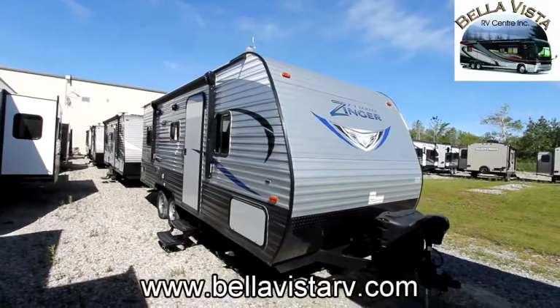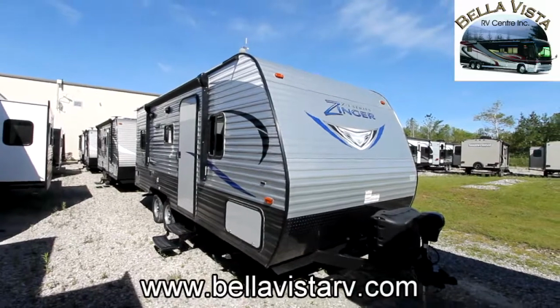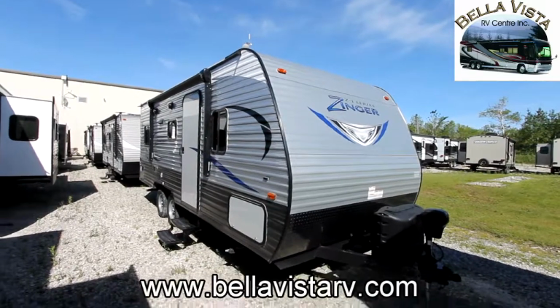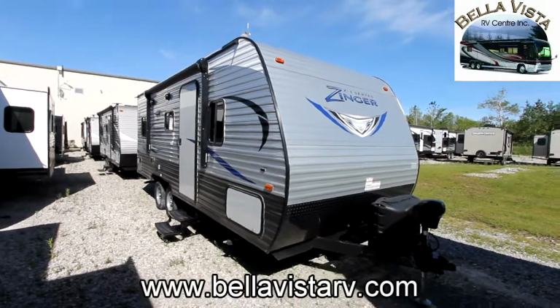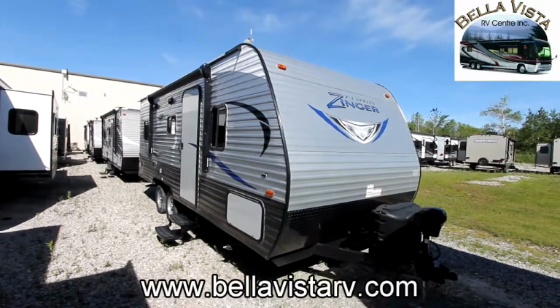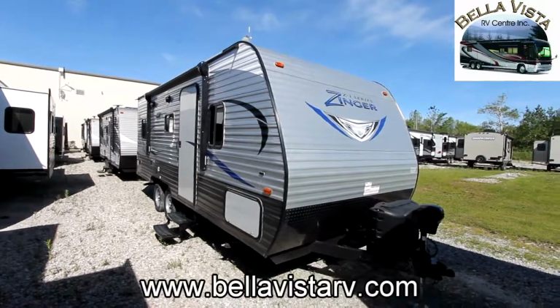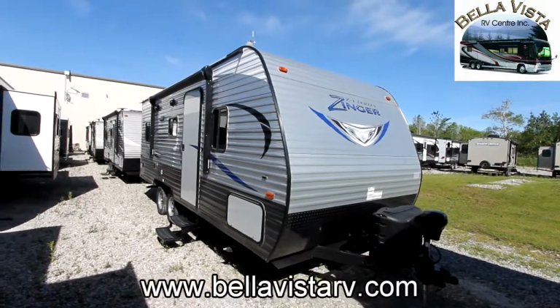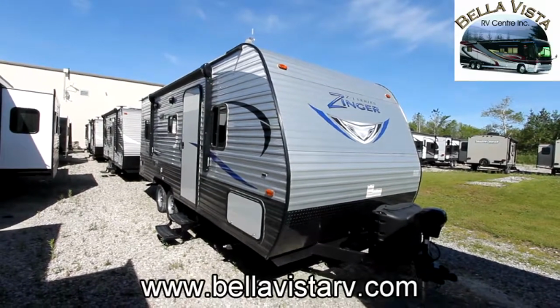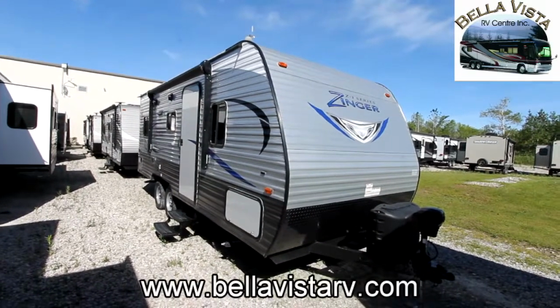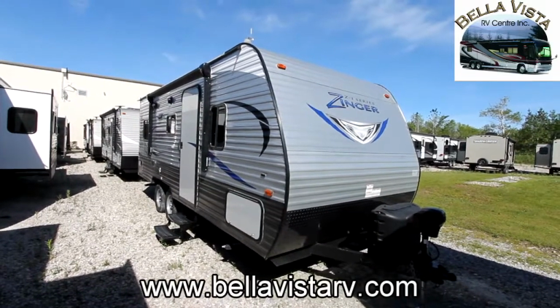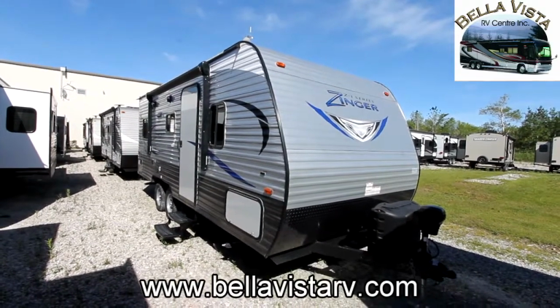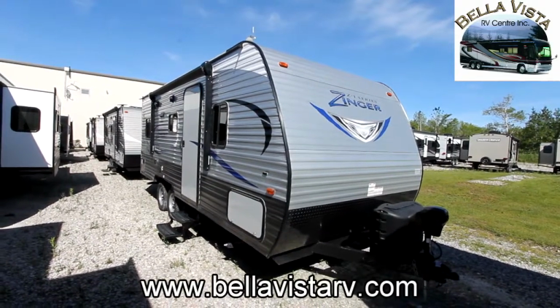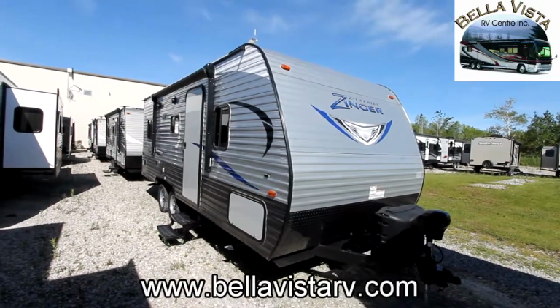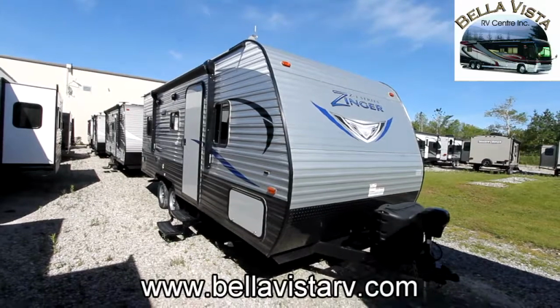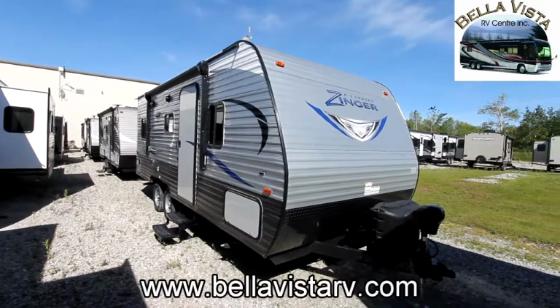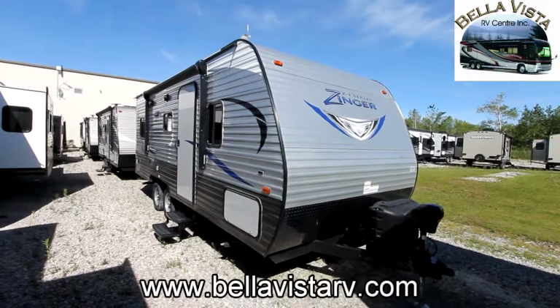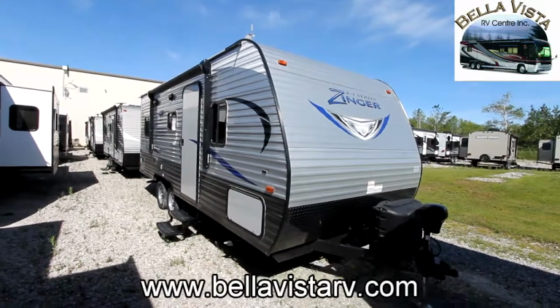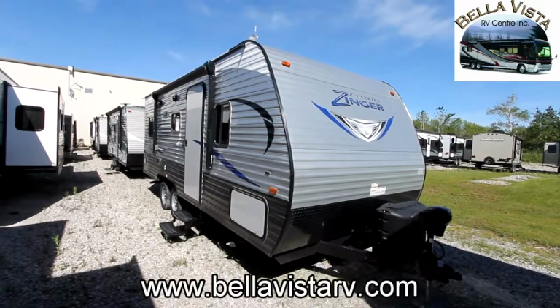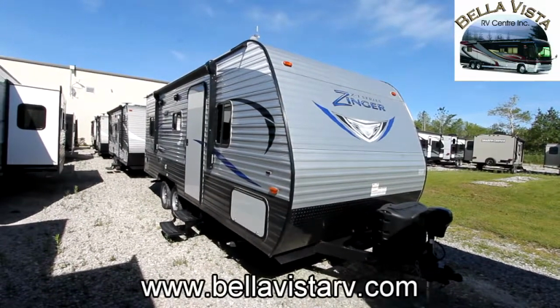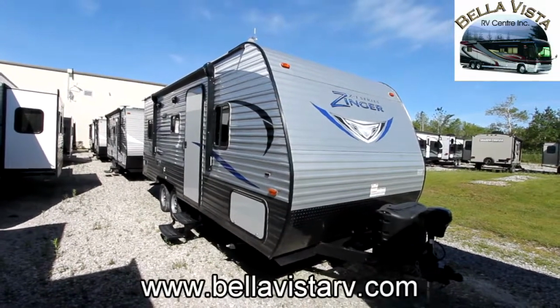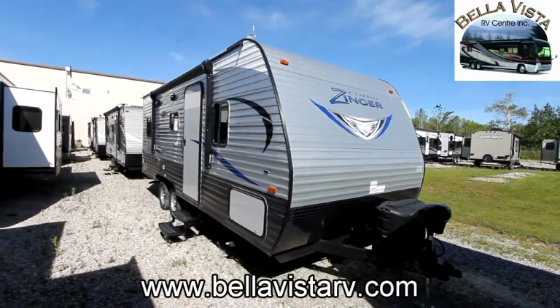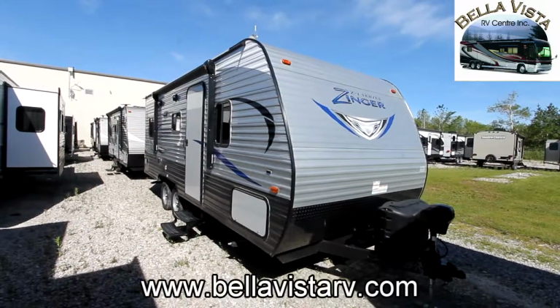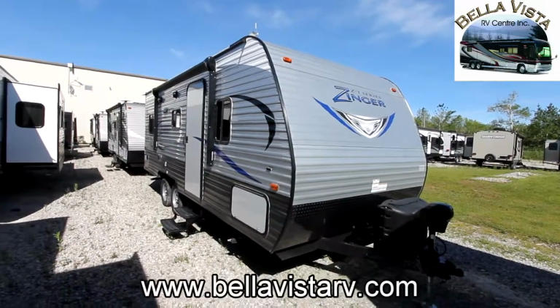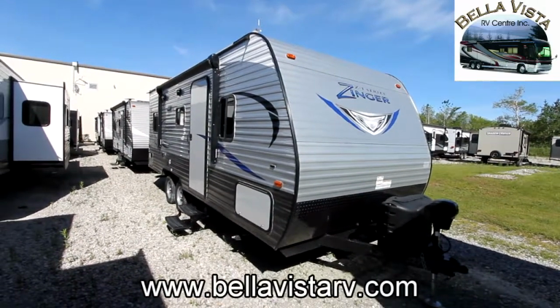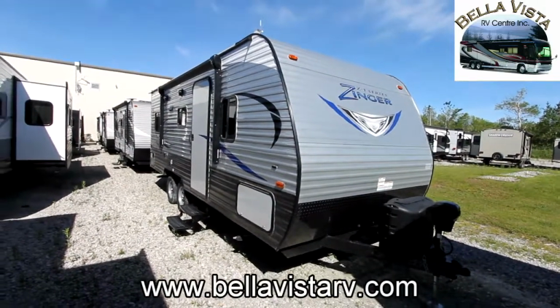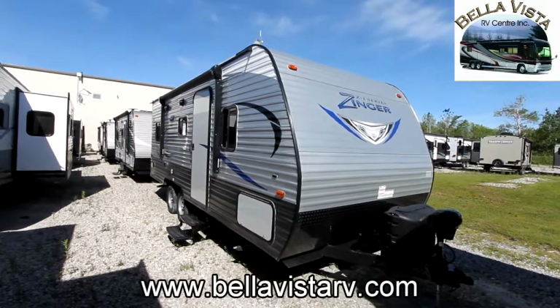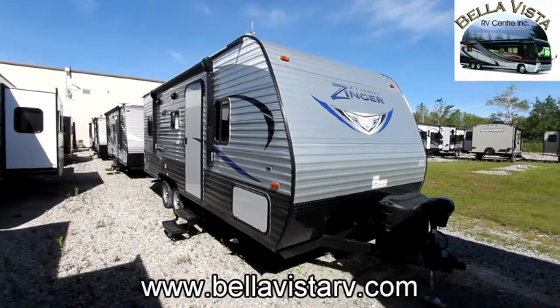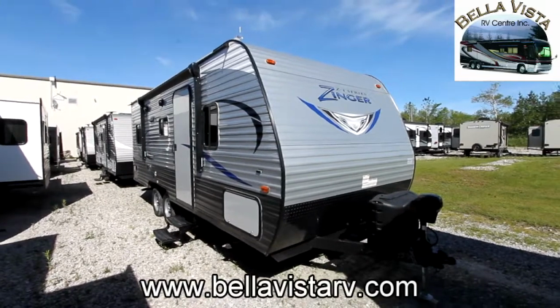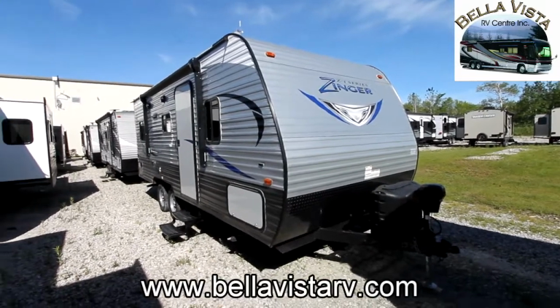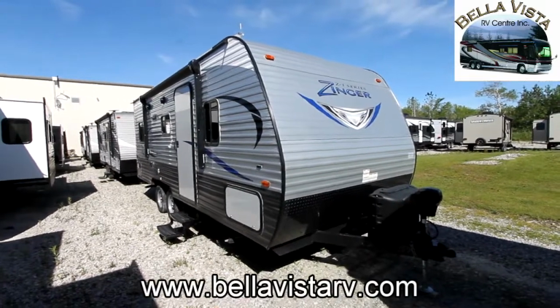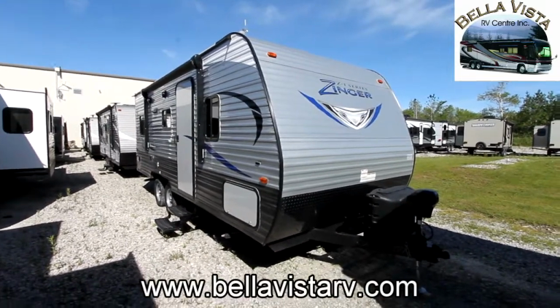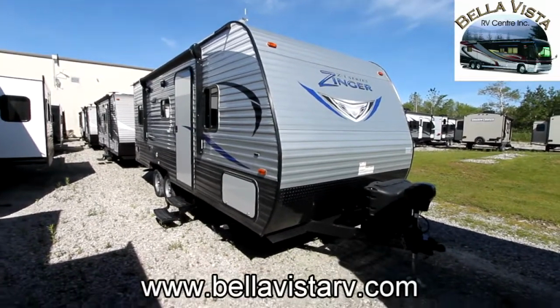Hi, this is Bruno from Bella Vista and today we're going to take a look at a 2017 Z1 series by Zinger. This is a 211 RD. This is a great couples unit.